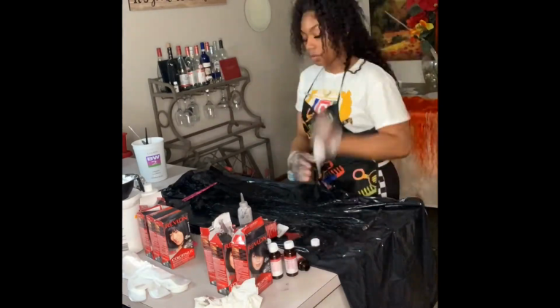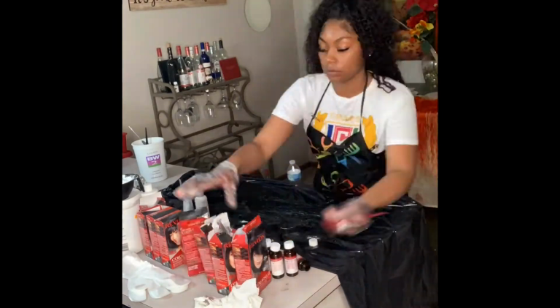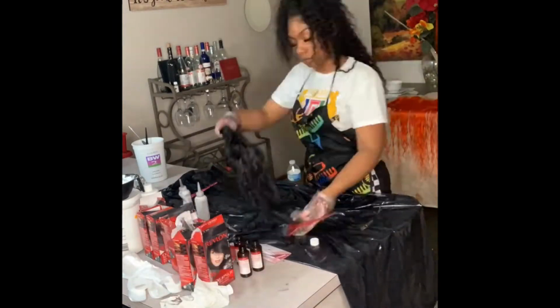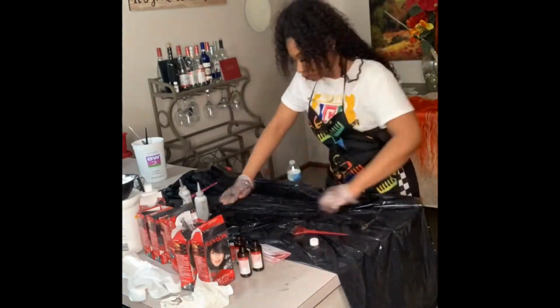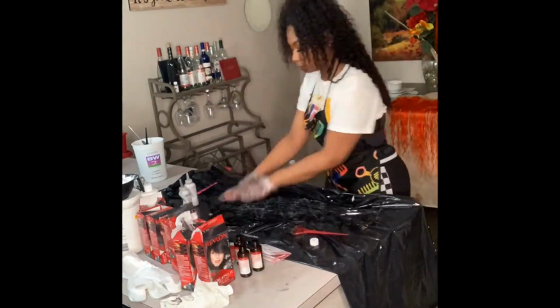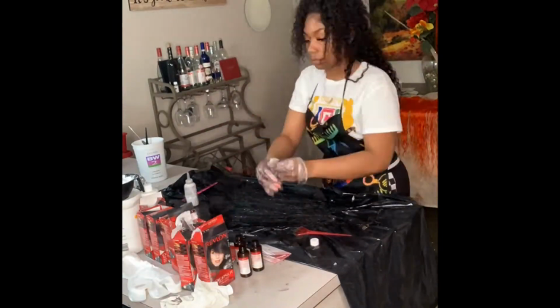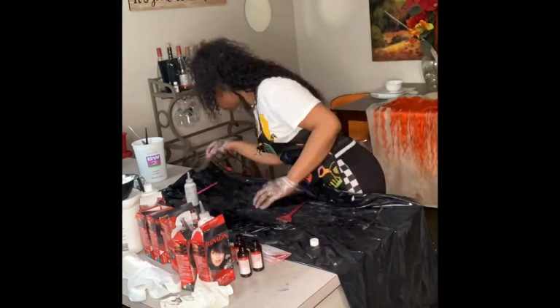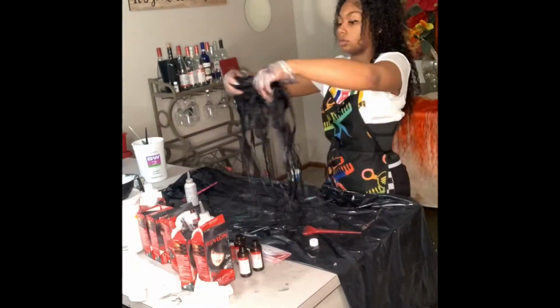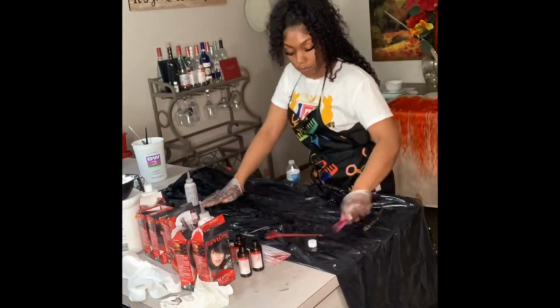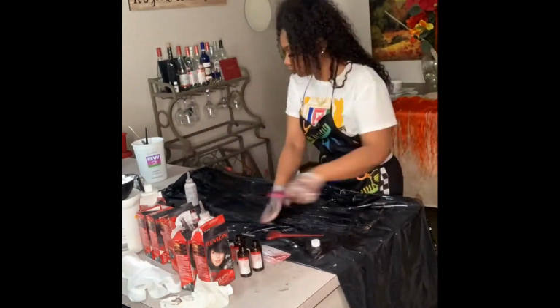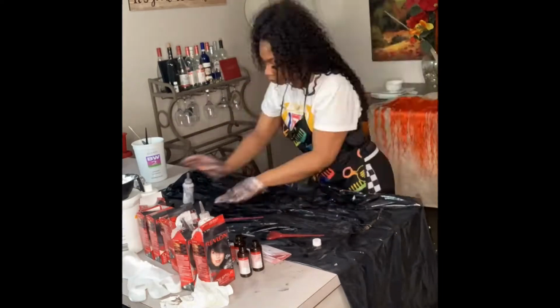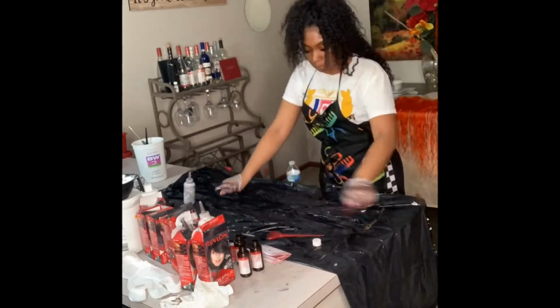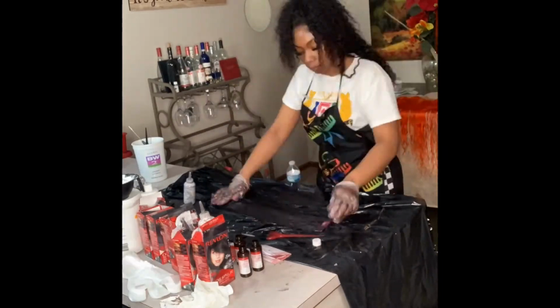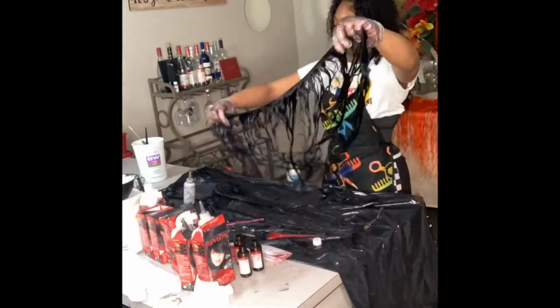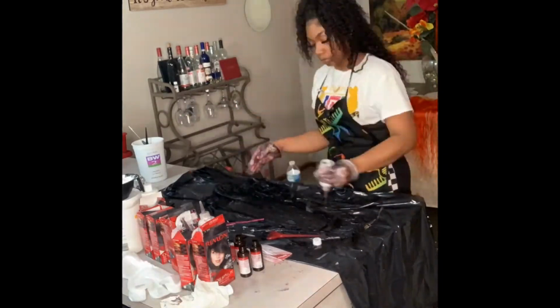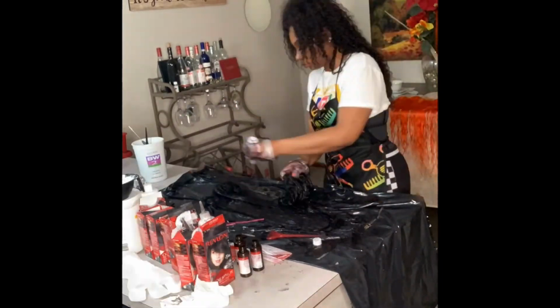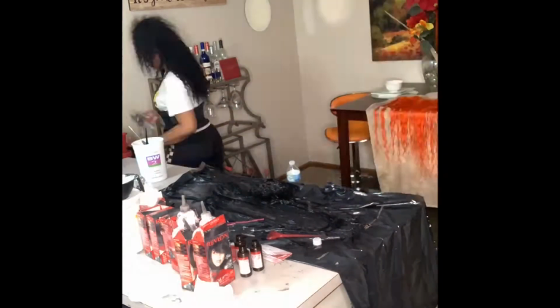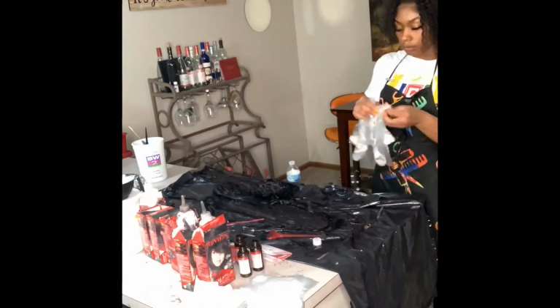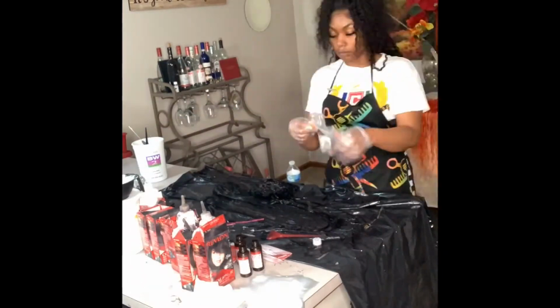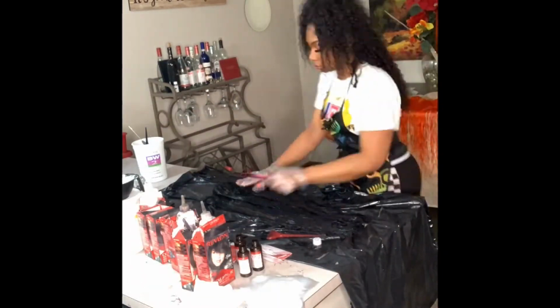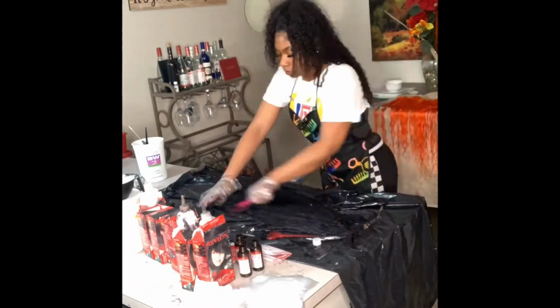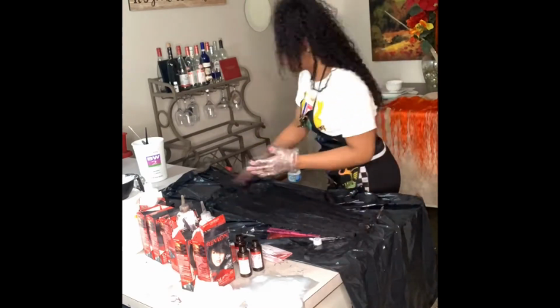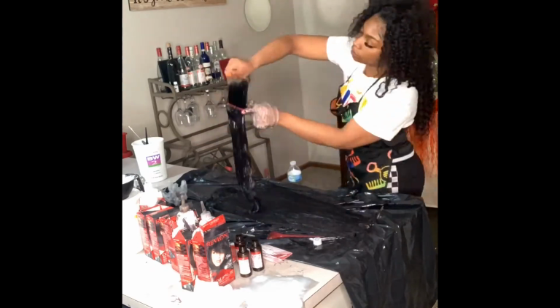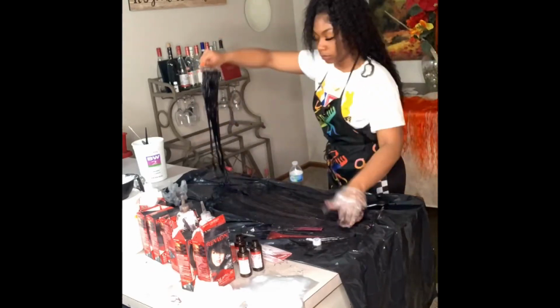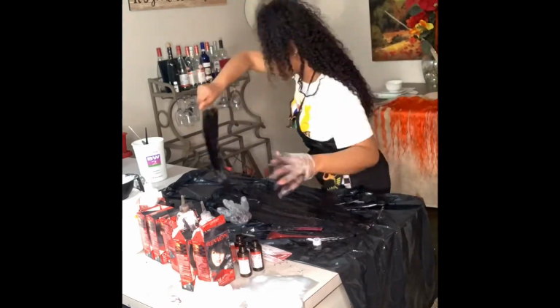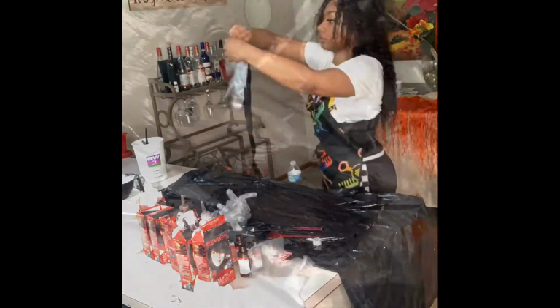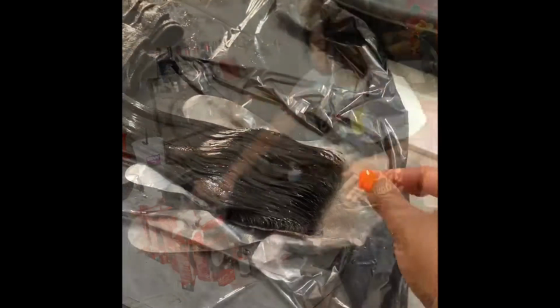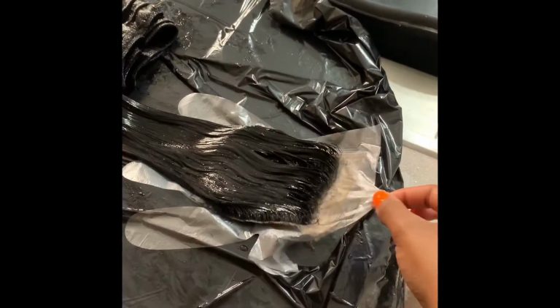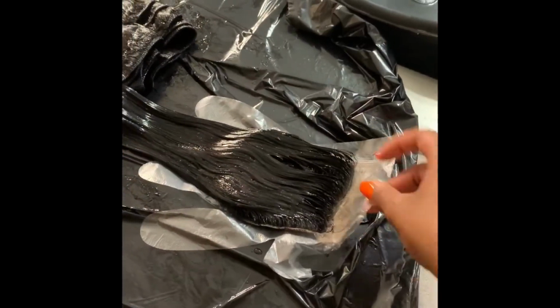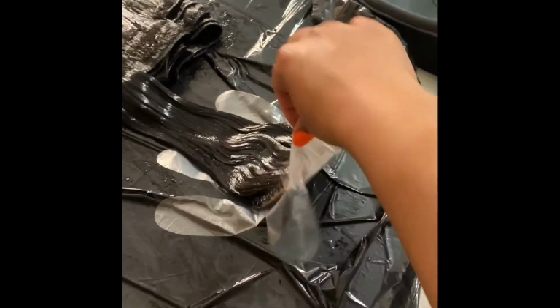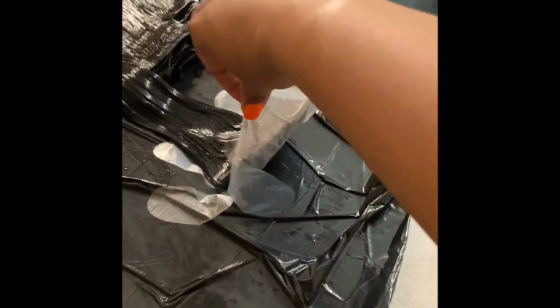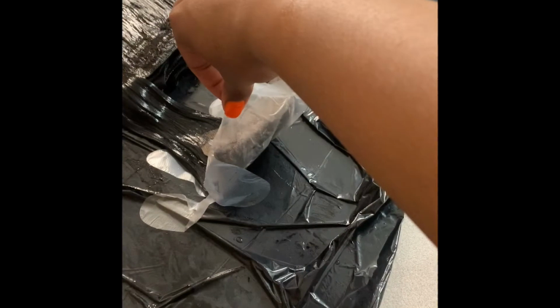For the bundles, I don't do anything specific — I literally just squeeze the dye onto the hair and use the brush to disperse it, comb it through, and use my hands. I don't have any particular method. I do have the bundle sitting on a glove so I know the dye is not getting on the lace.